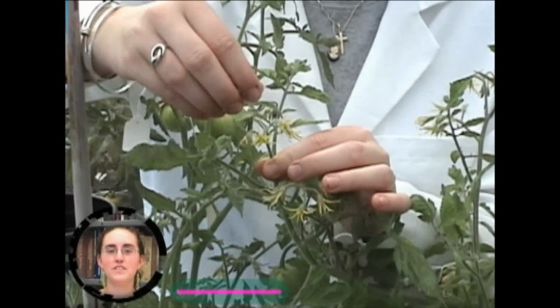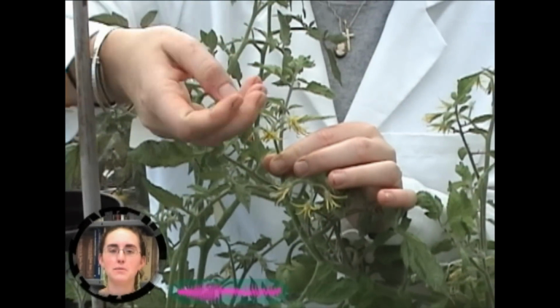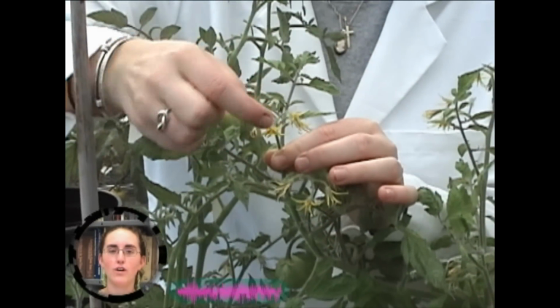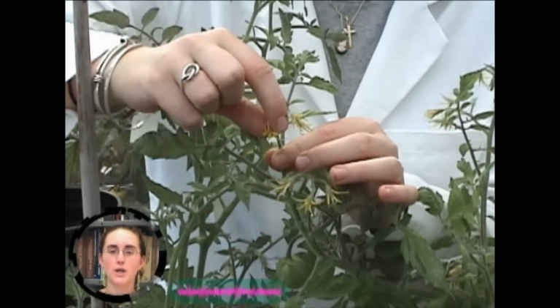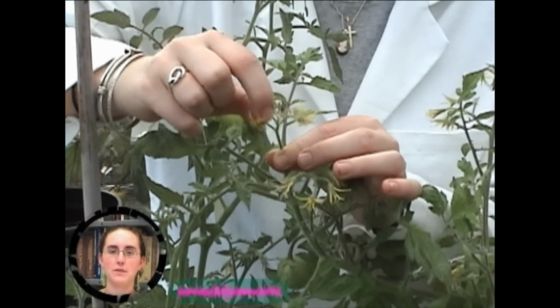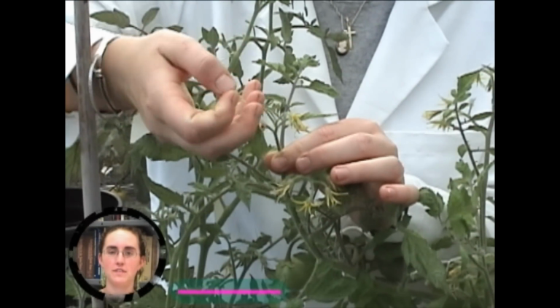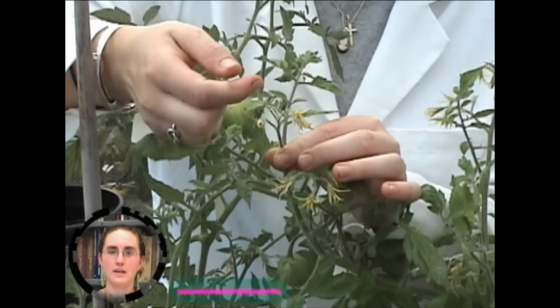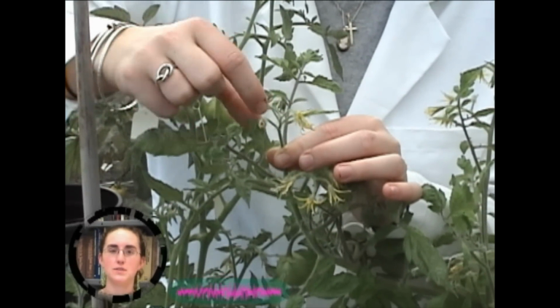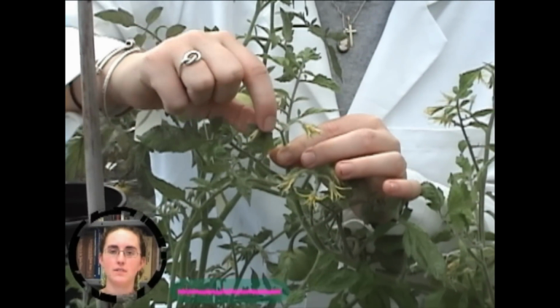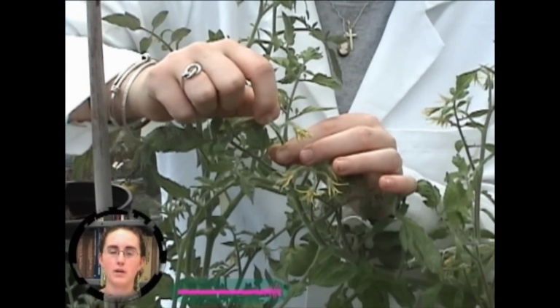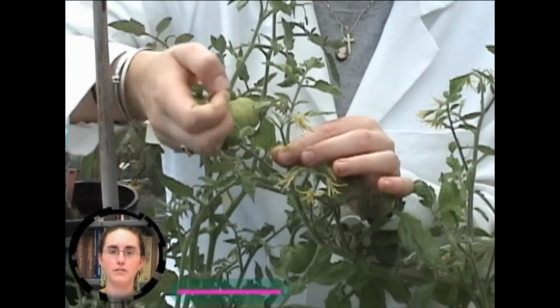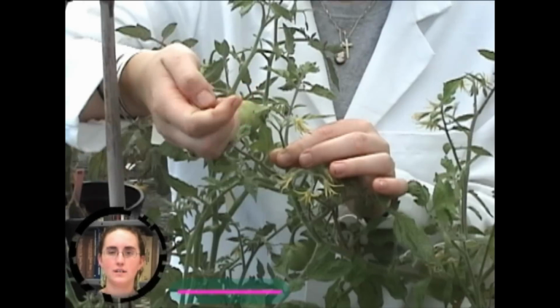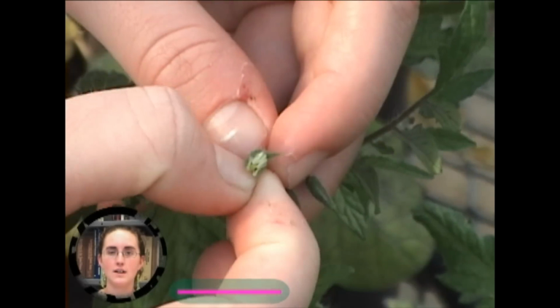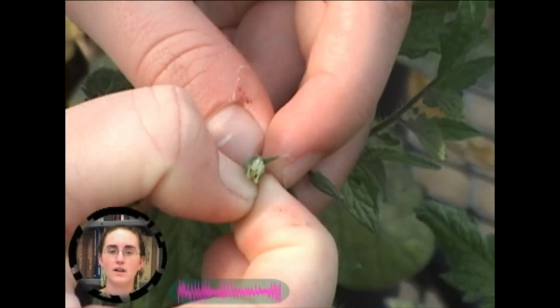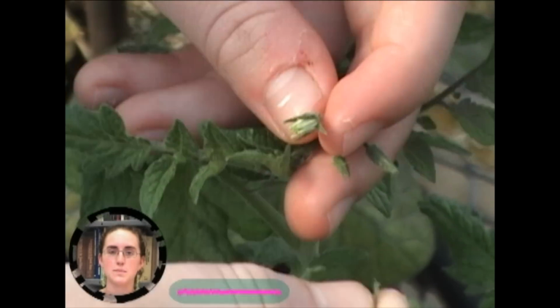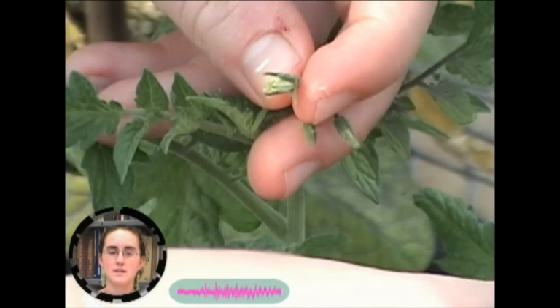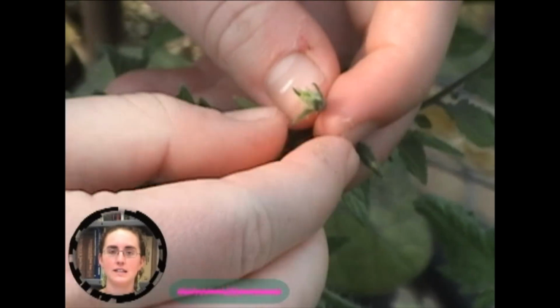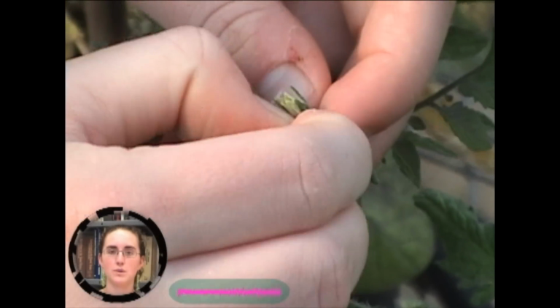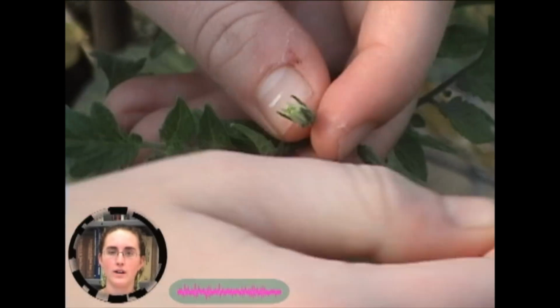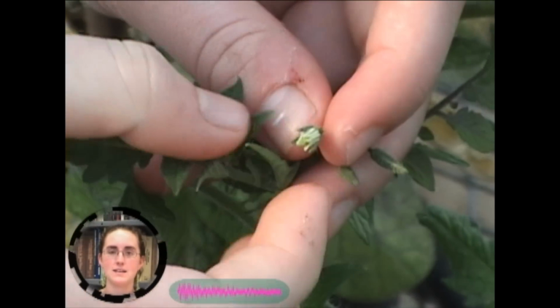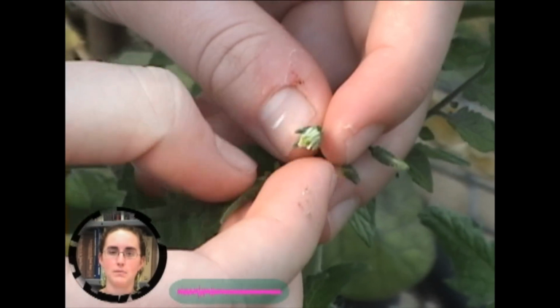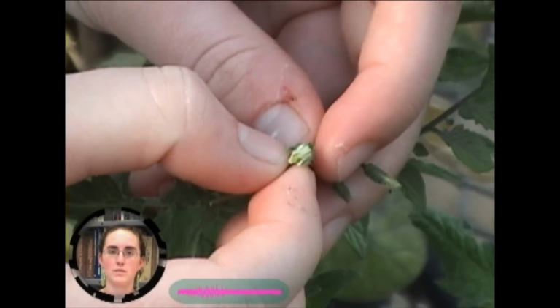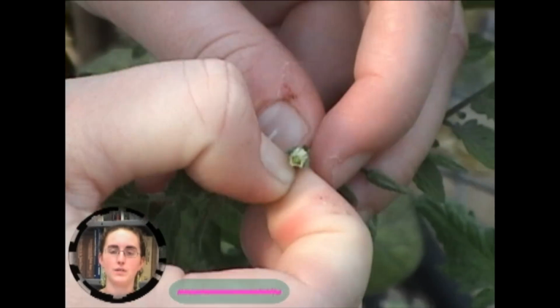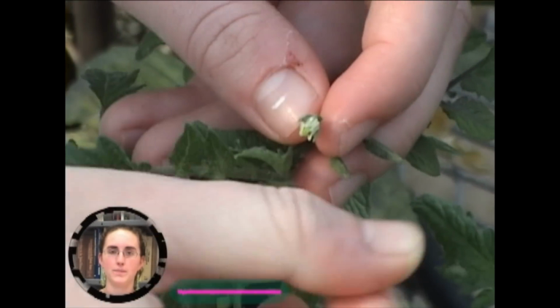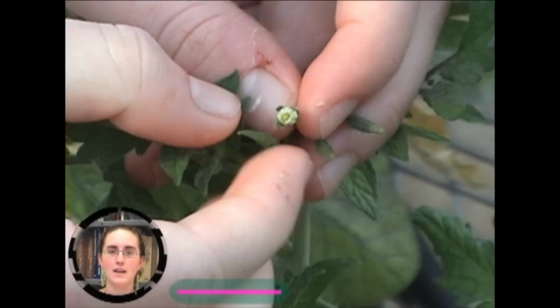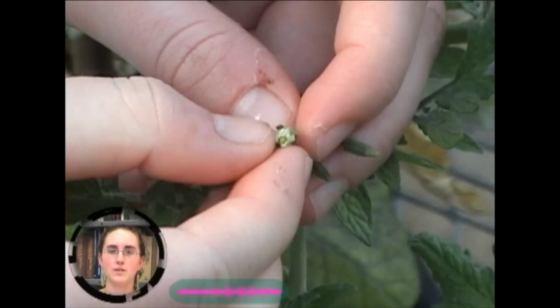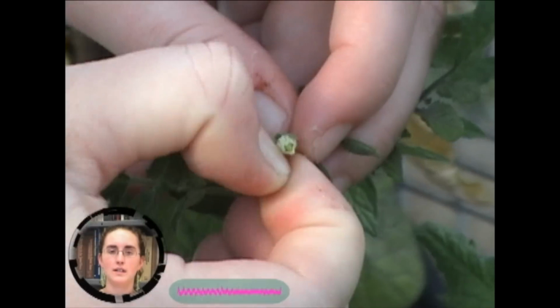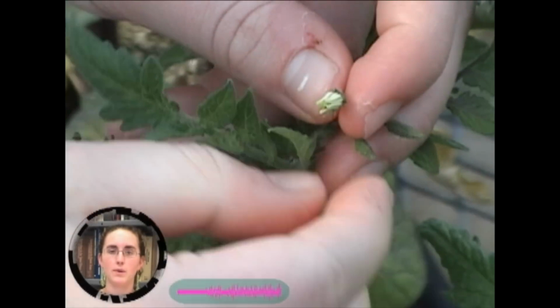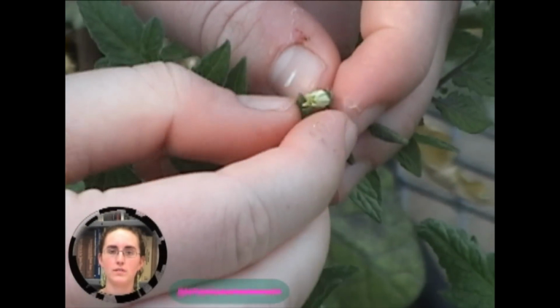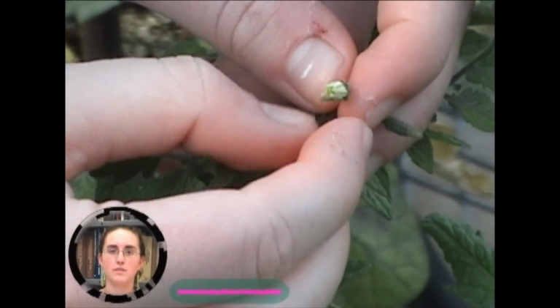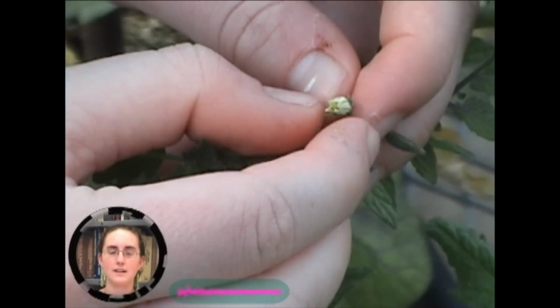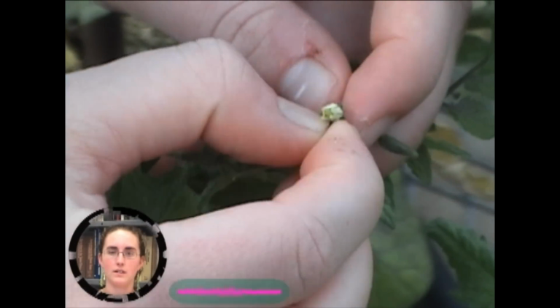First, we remove all the fully-opened flowers from the female plant to reduce the number of self-pollinated fruit. To make a cross, we start by selecting an immature flower and emasculate it by removing the anther cone. The anther cone is exposed by first removing the bracts and the petals.